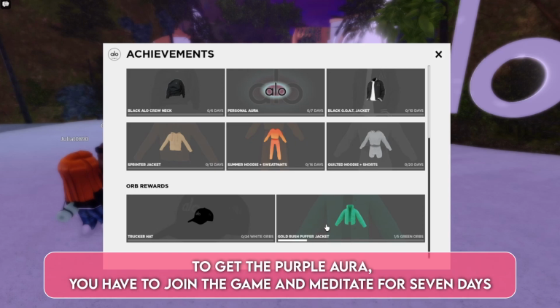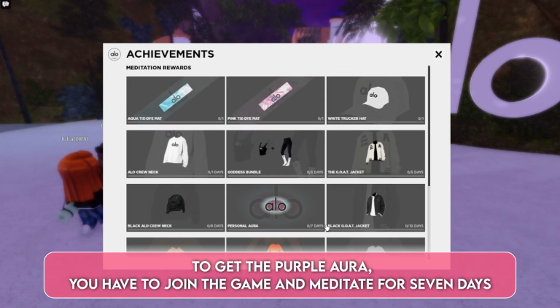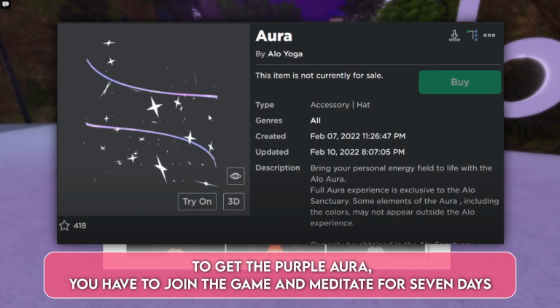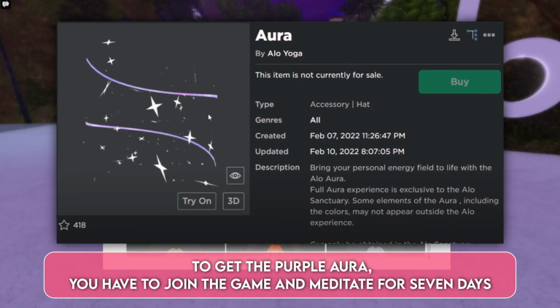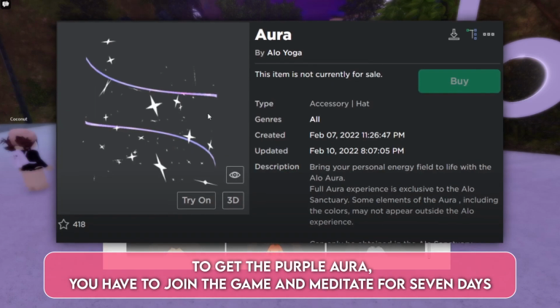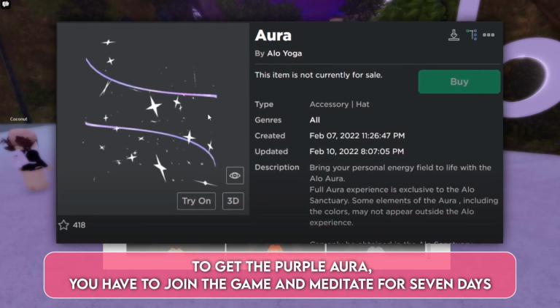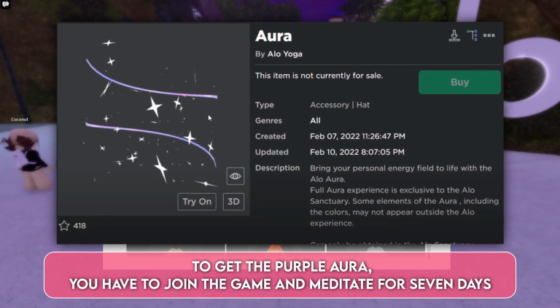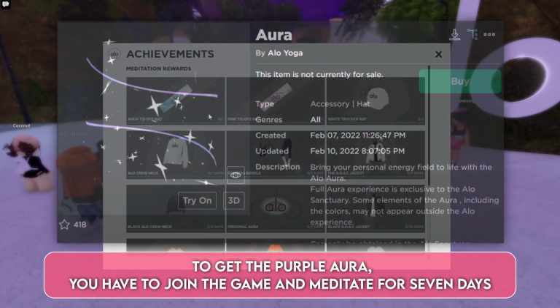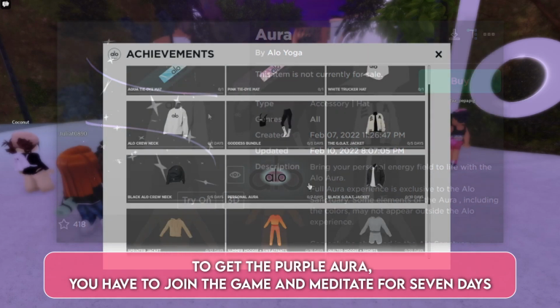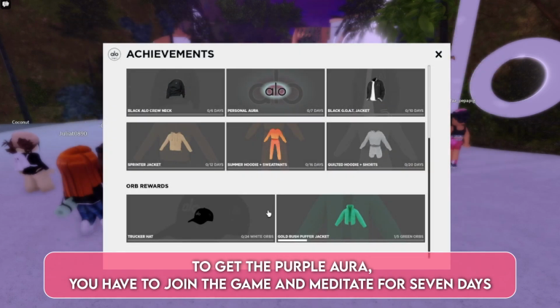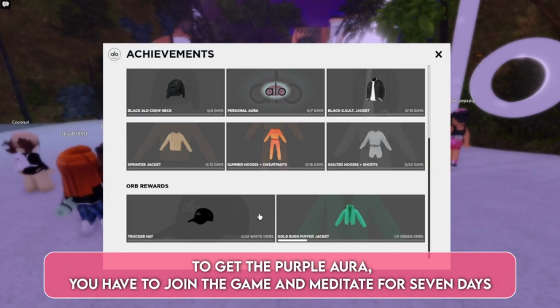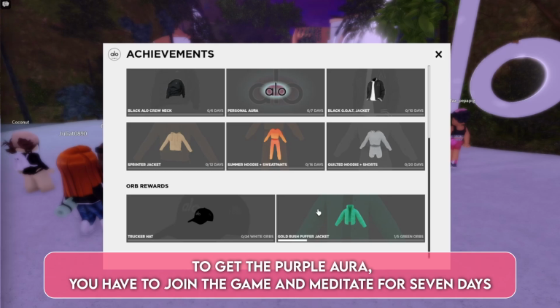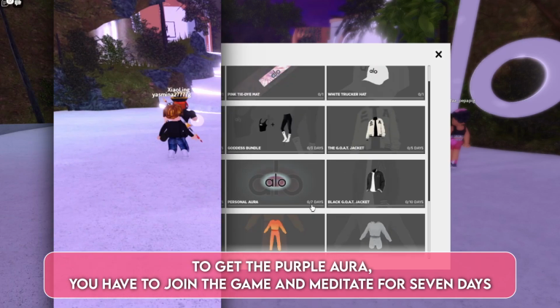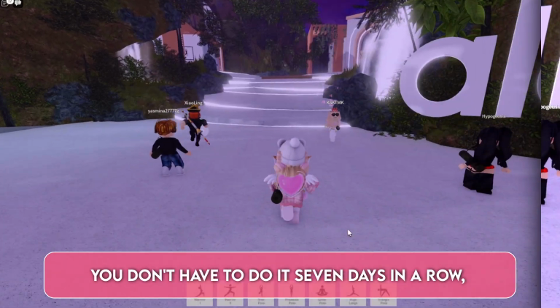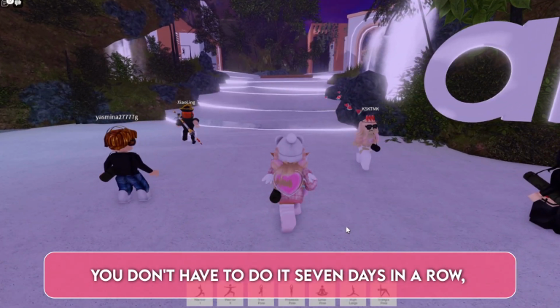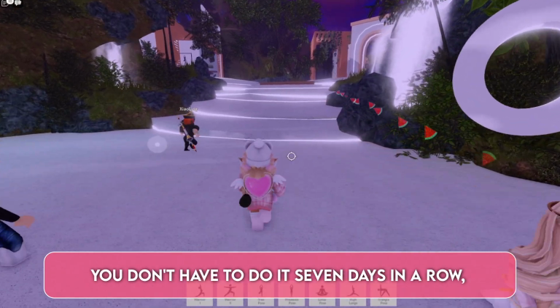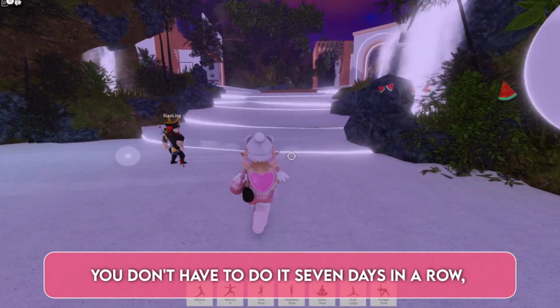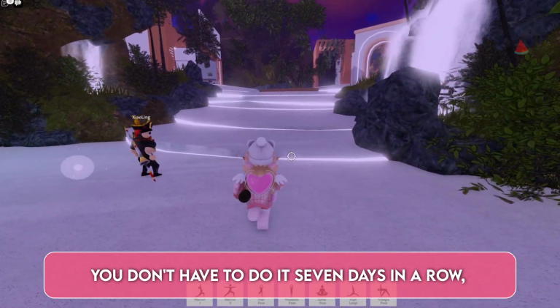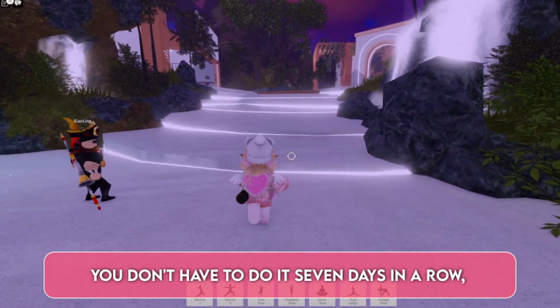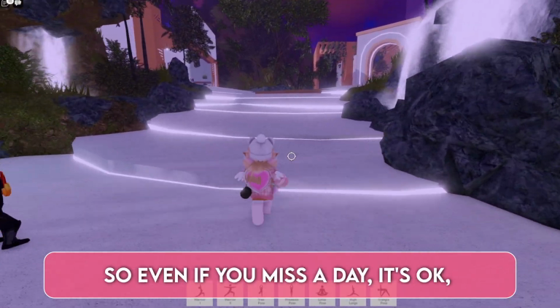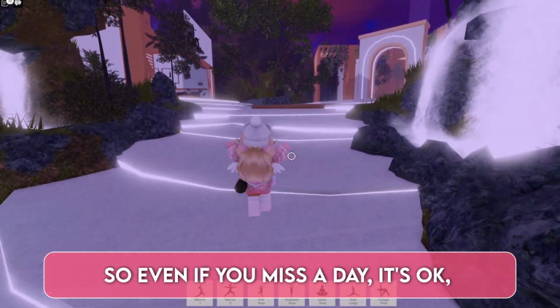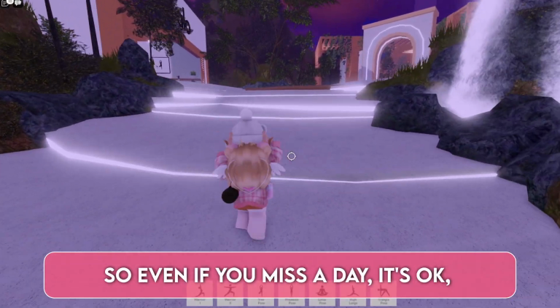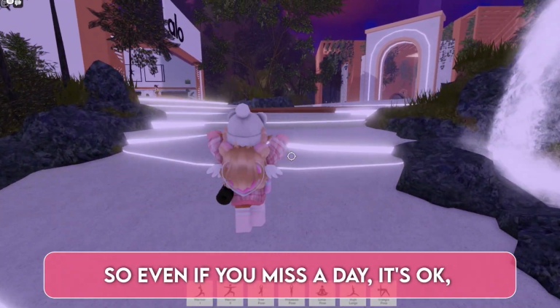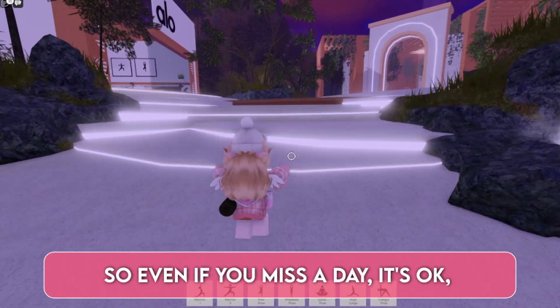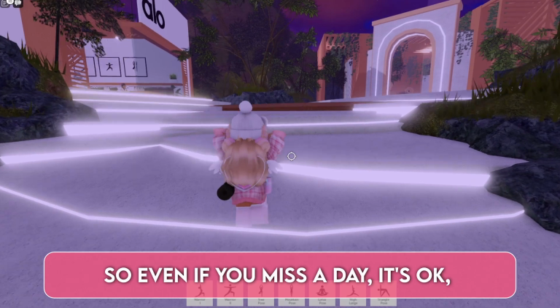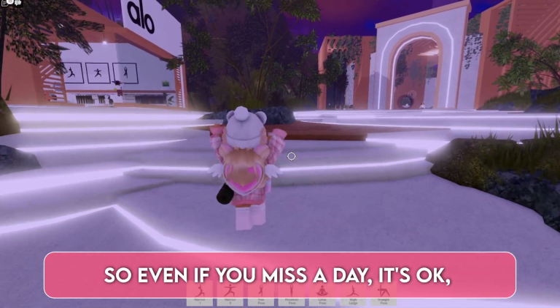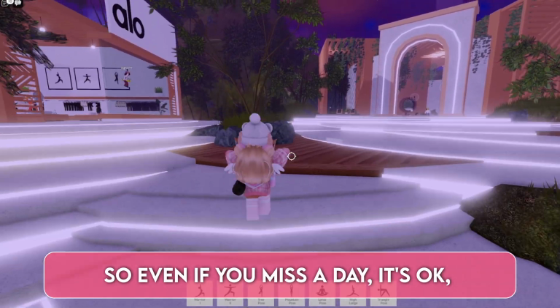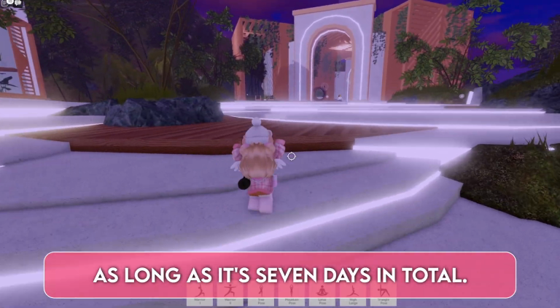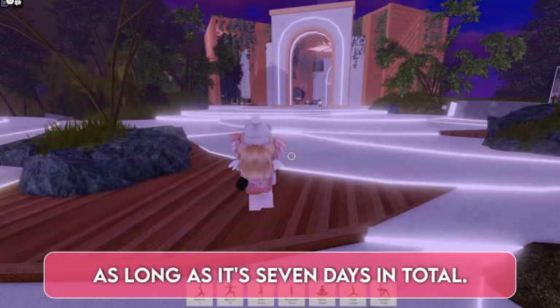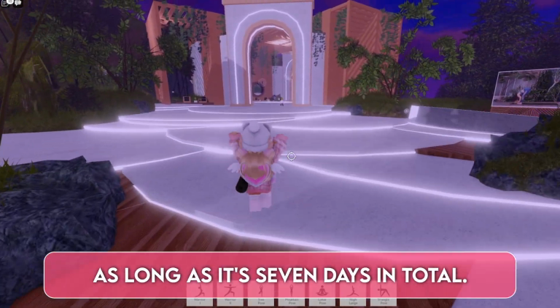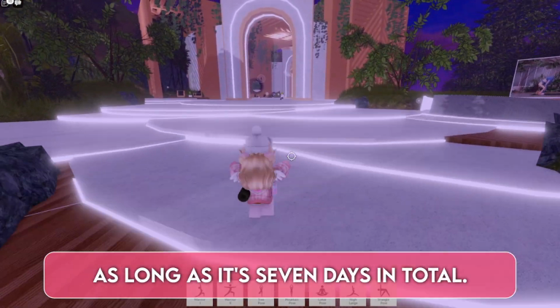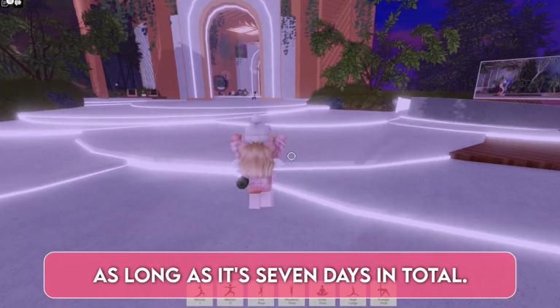To get the purple aura, you have to join the game and meditate for 7 days. You don't have to do it 7 days in a row, so even if you miss a day, it's okay, as long as it's 7 days in total.